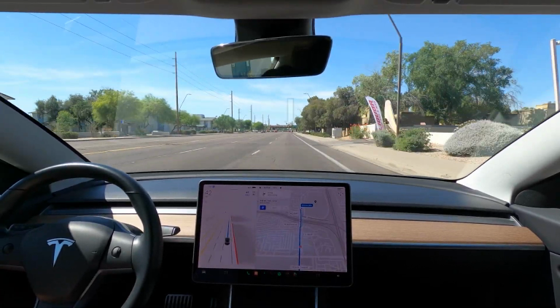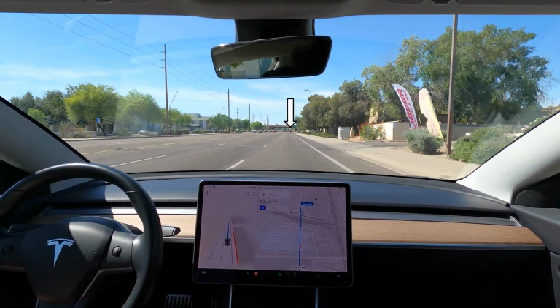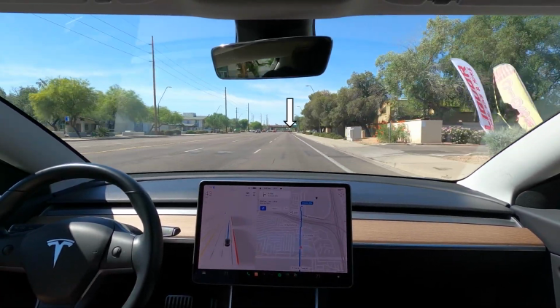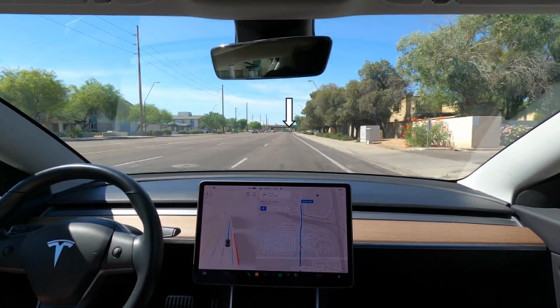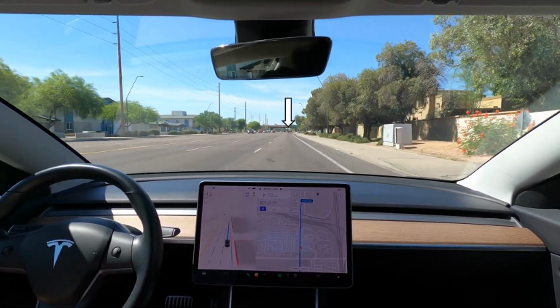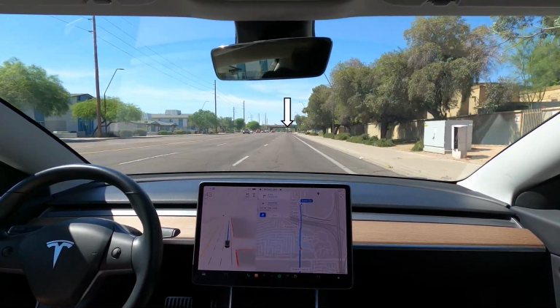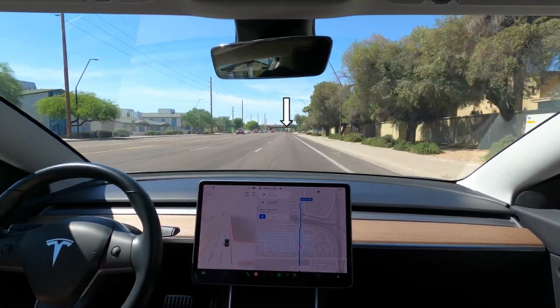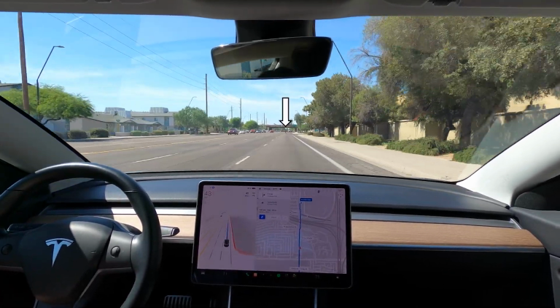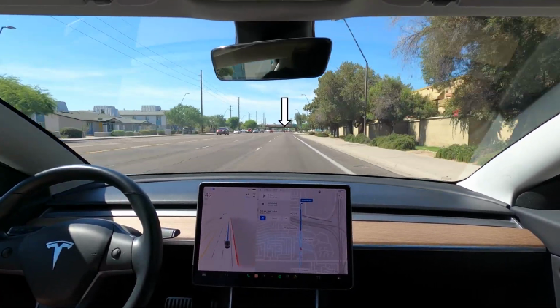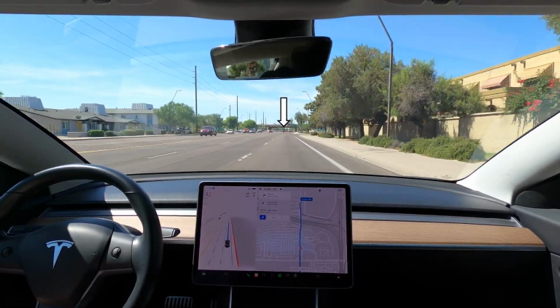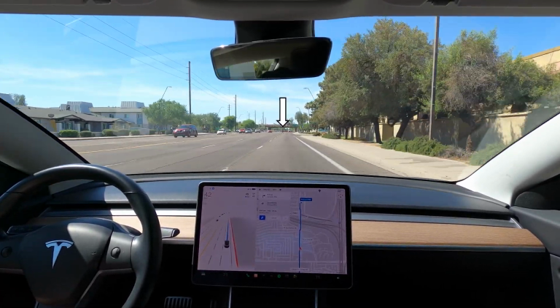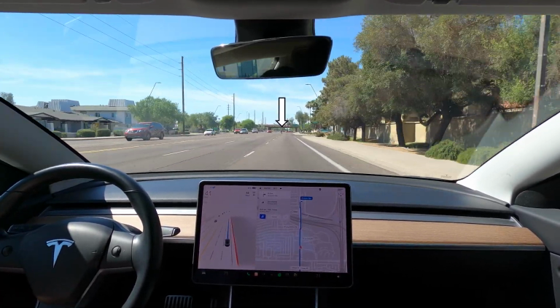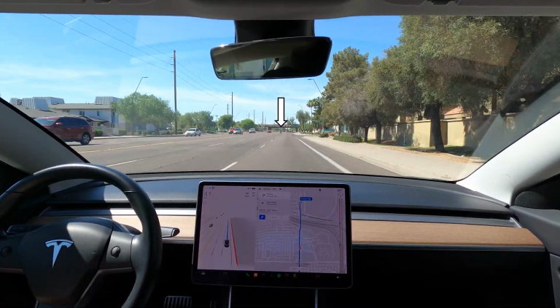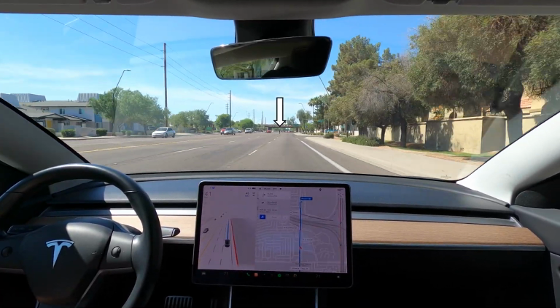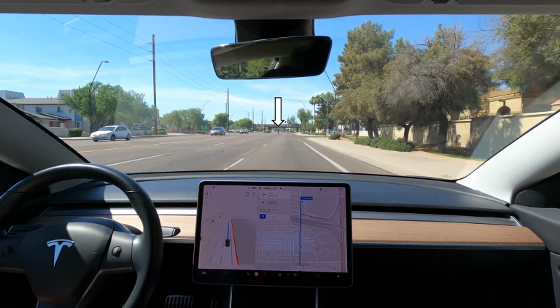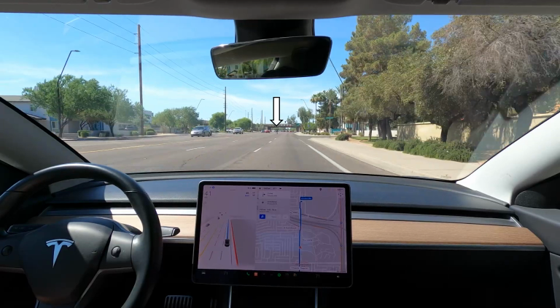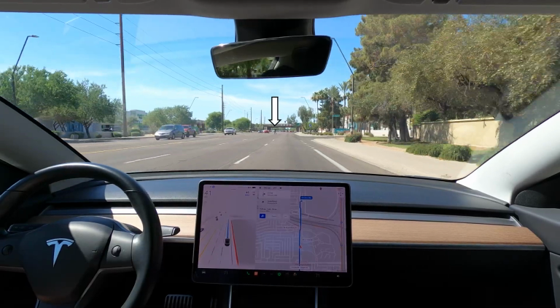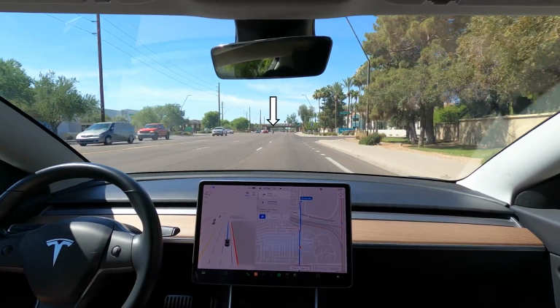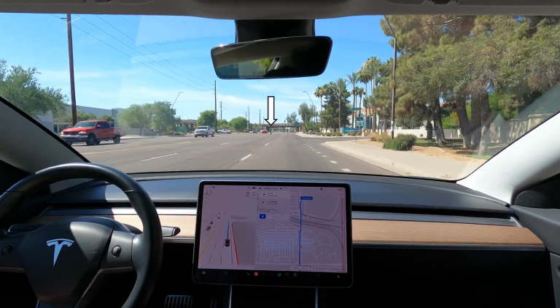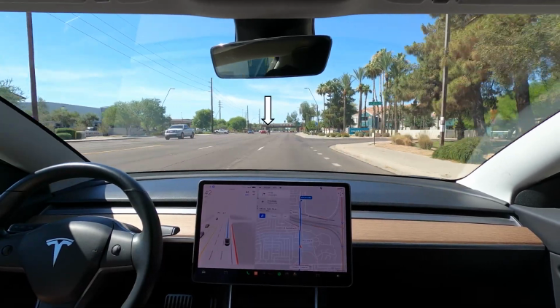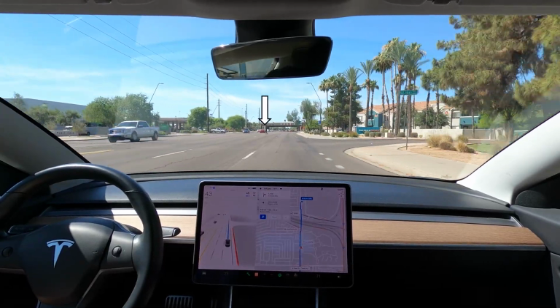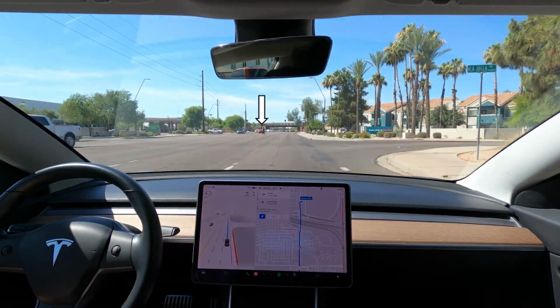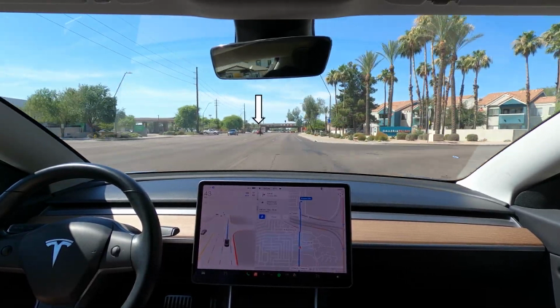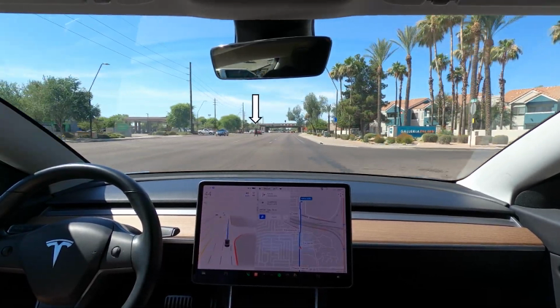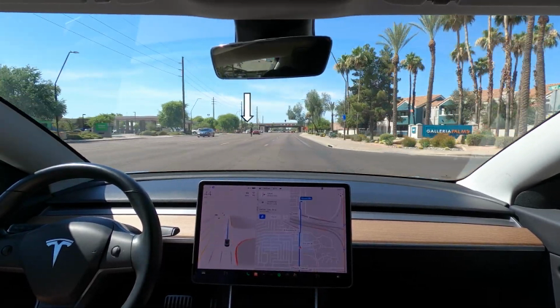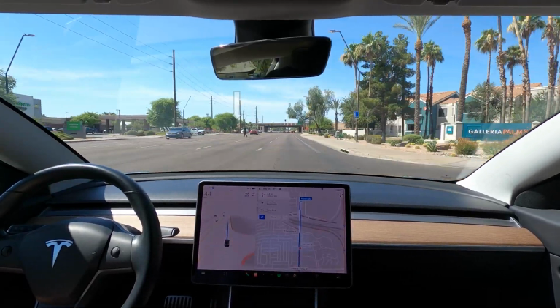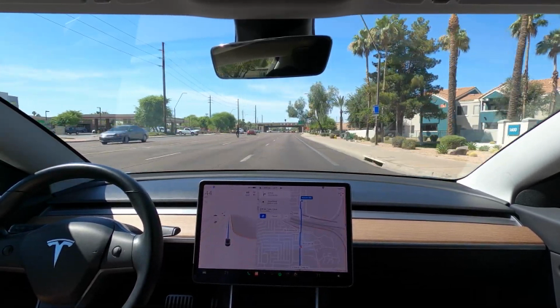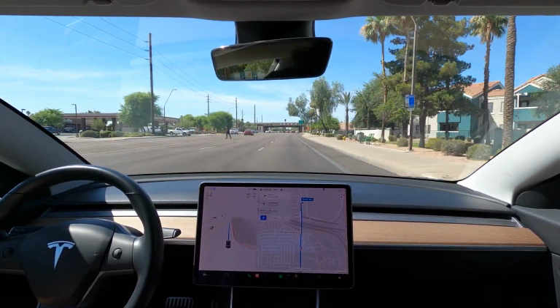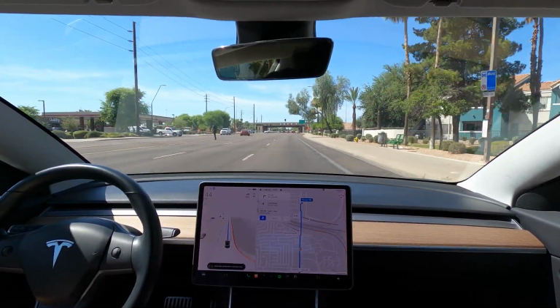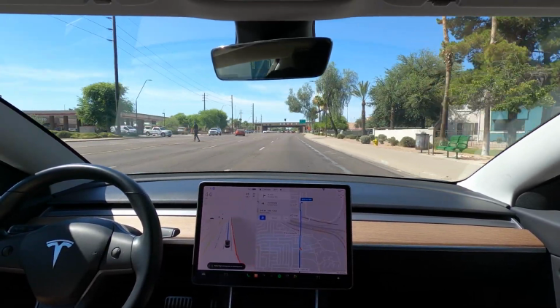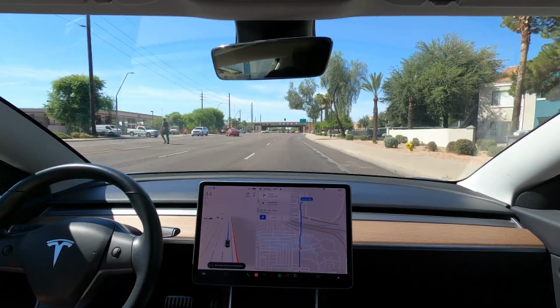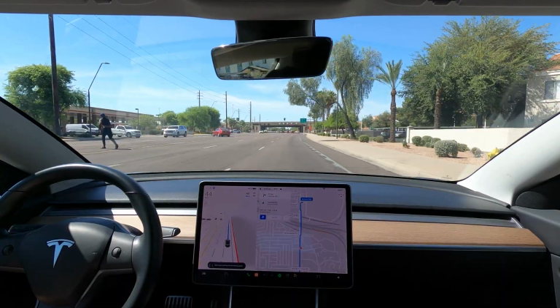Up ahead there was a person crossing the road and Tesla preemptively slowed down a little bit until he got out of the lane. This is much better than its old behavior around people.